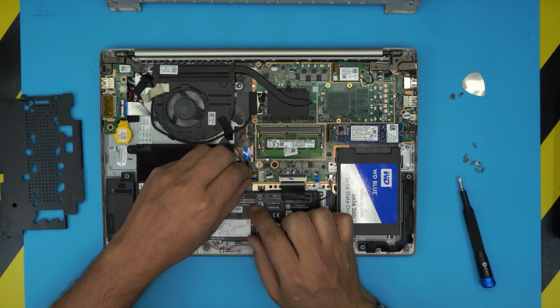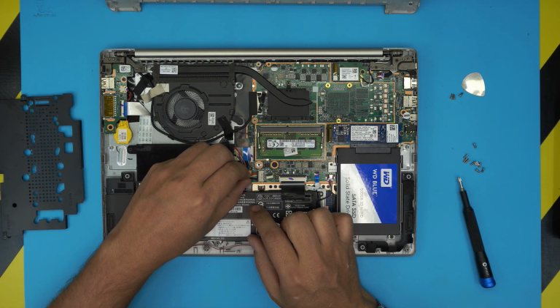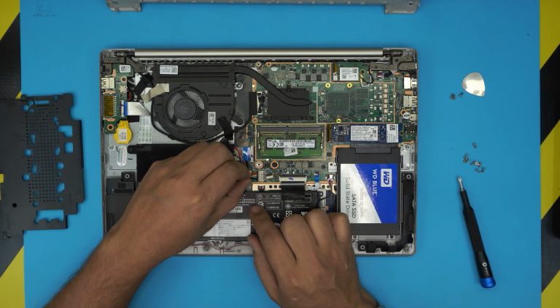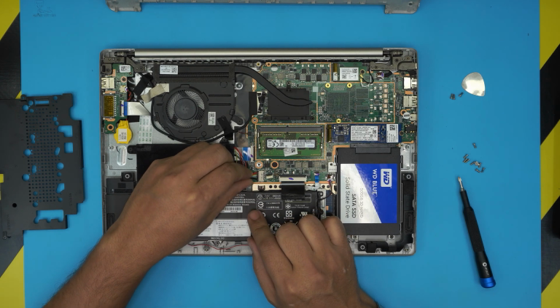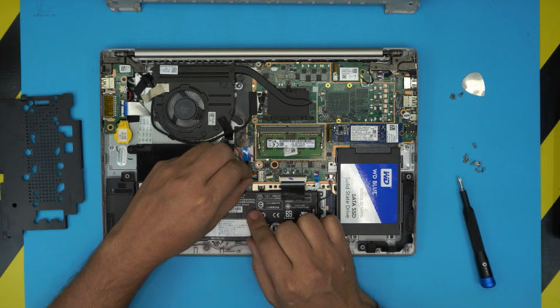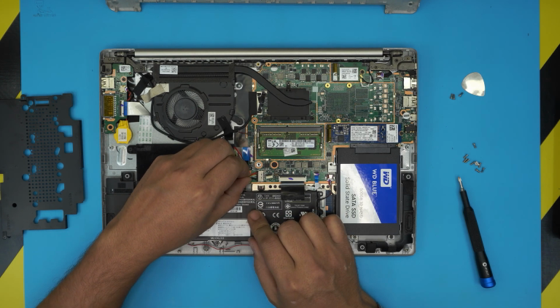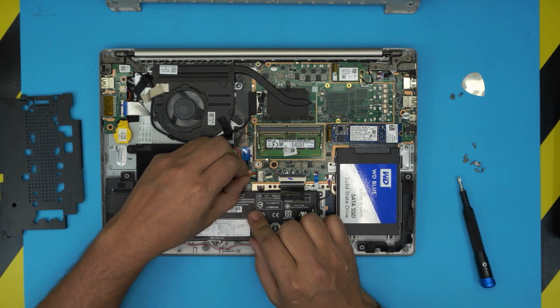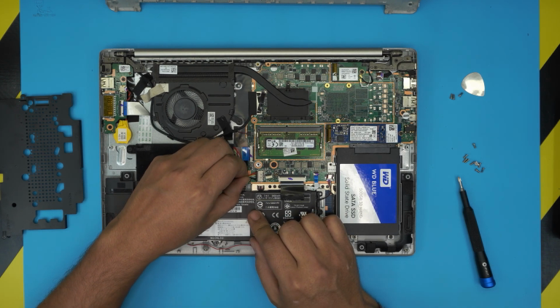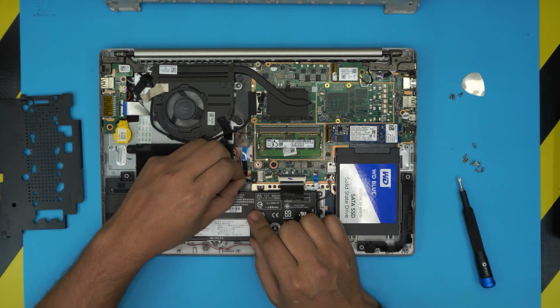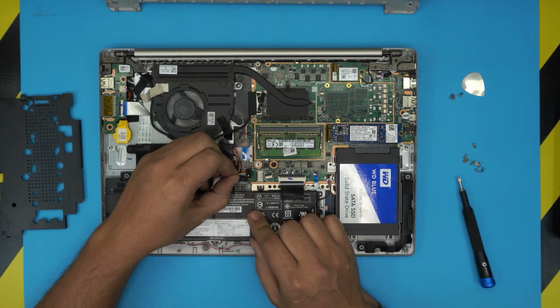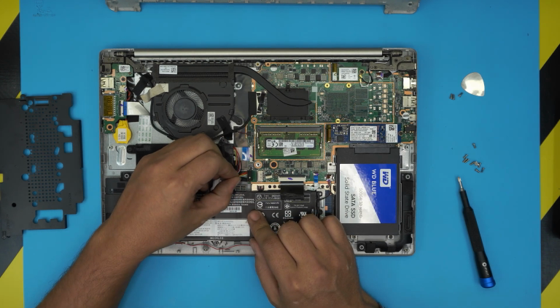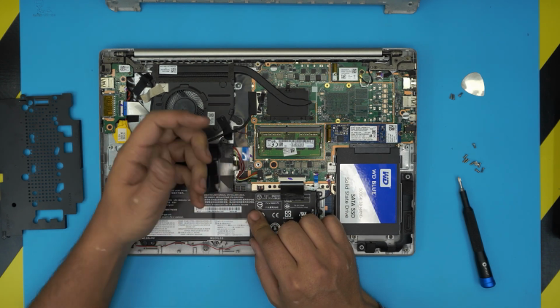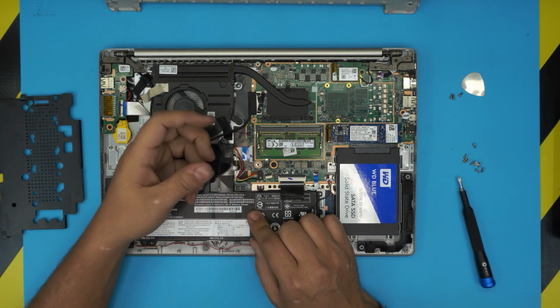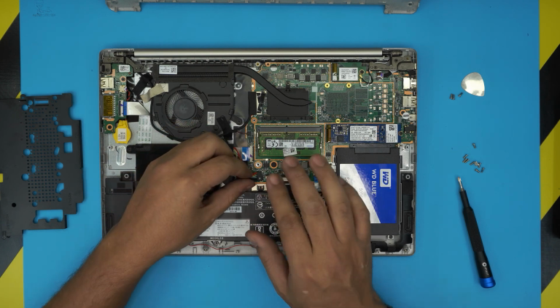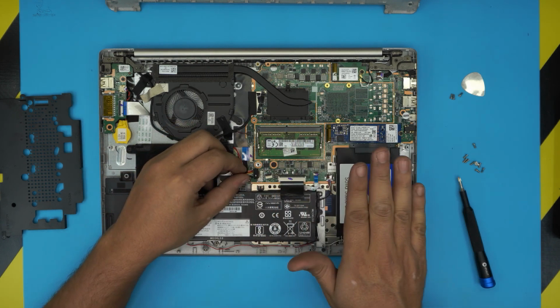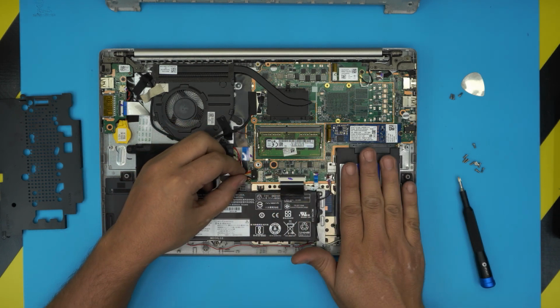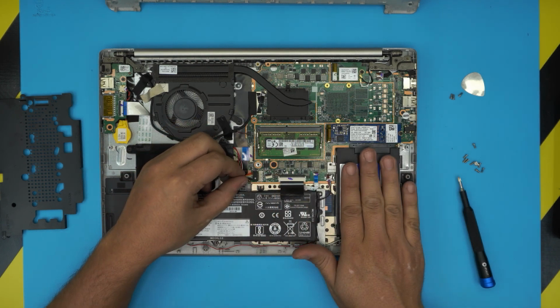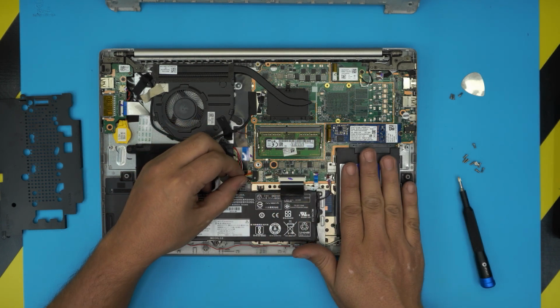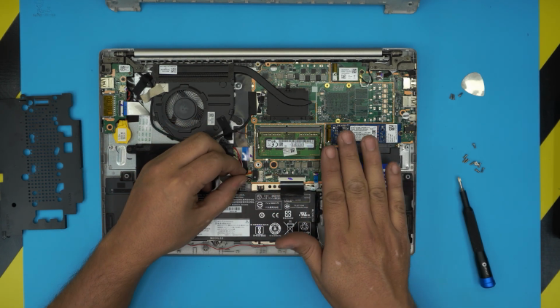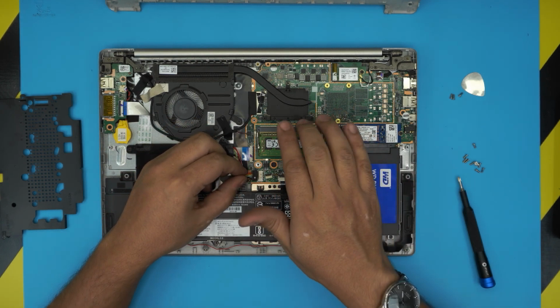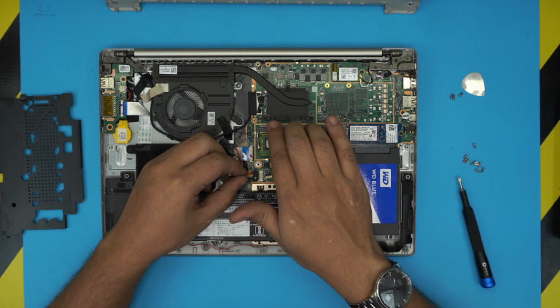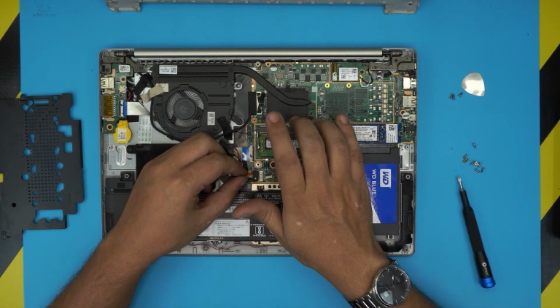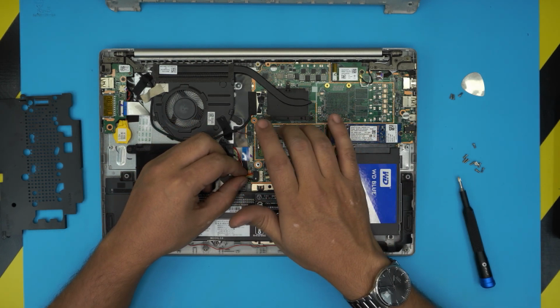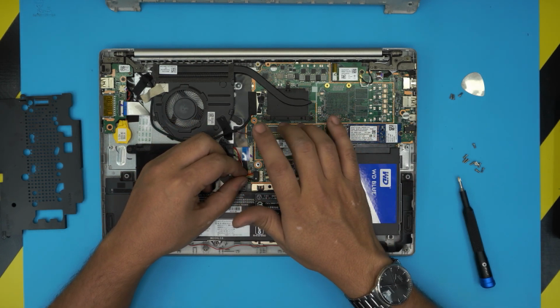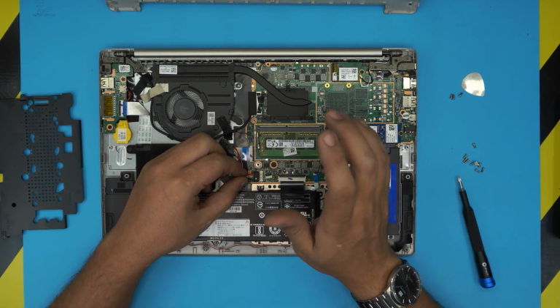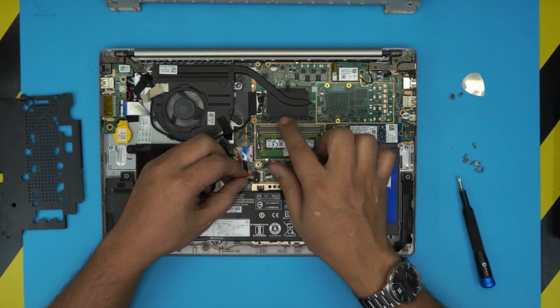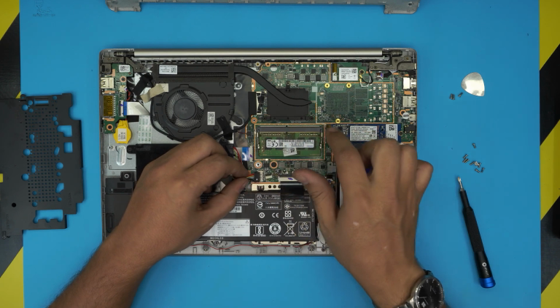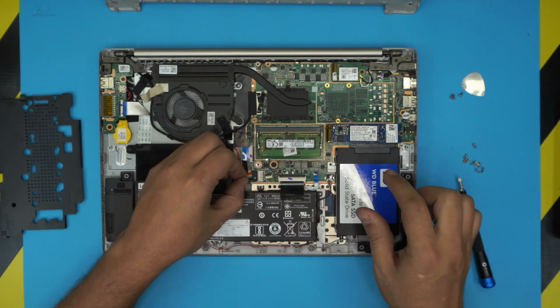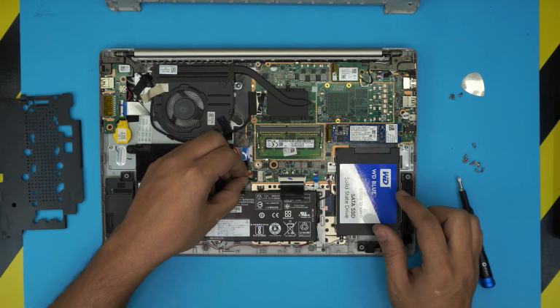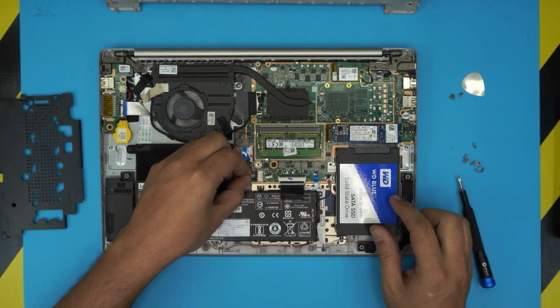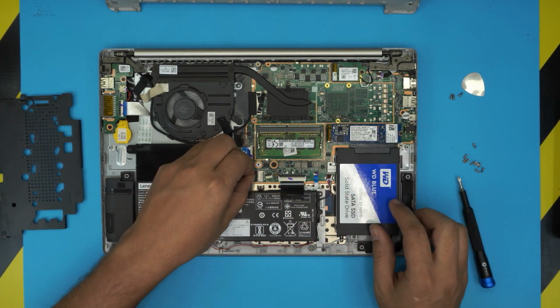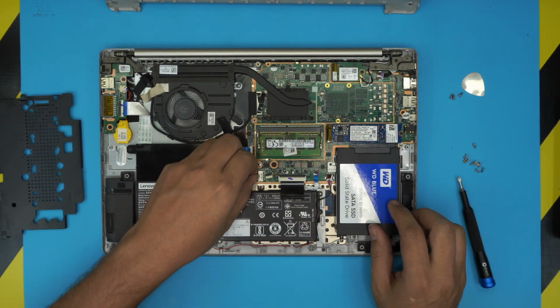You do not need to remove the battery, but if you want to be cautious you can go ahead and remove it by pulling this jack backward just like that. But whenever you're doing an upgrade on hard drives or on the RAM, you do not need to remove the battery.